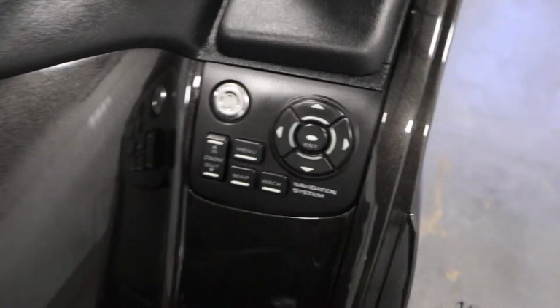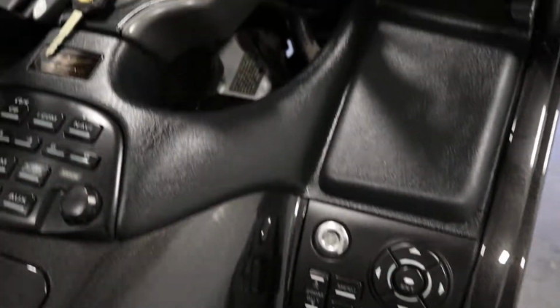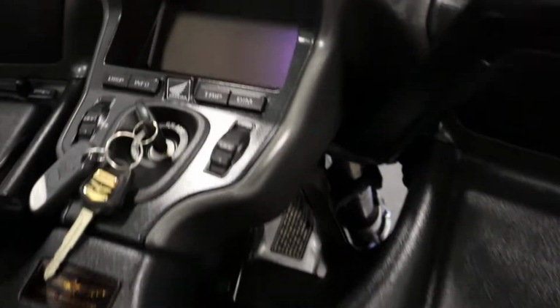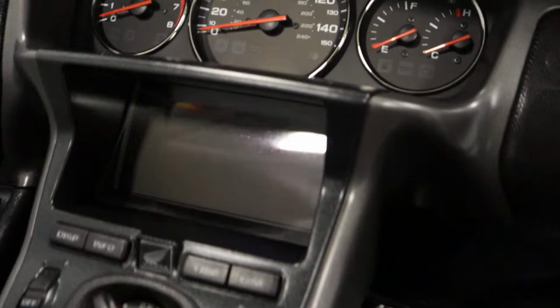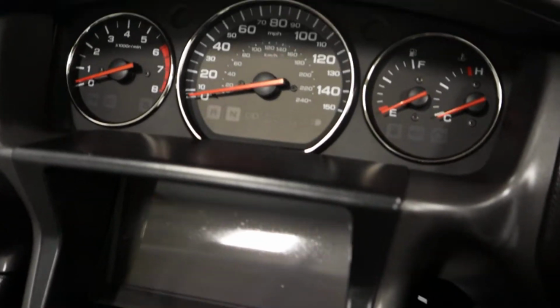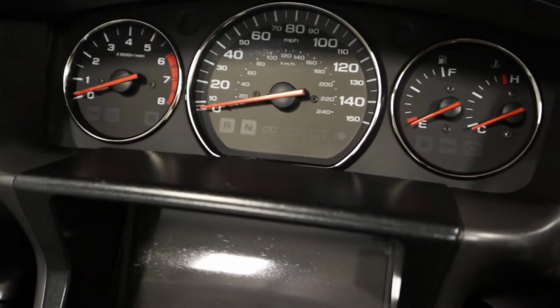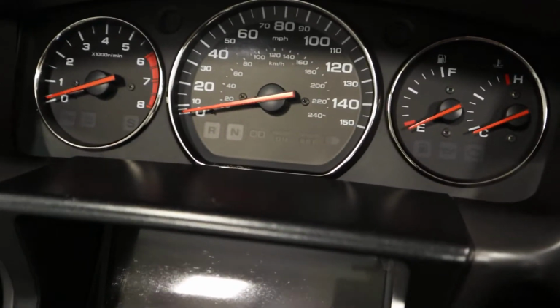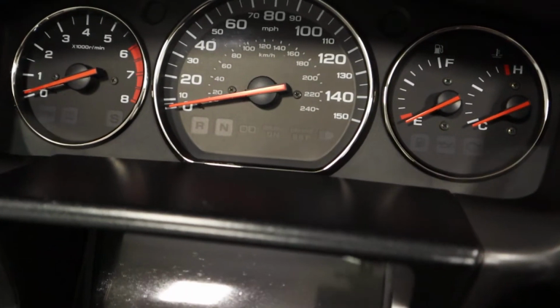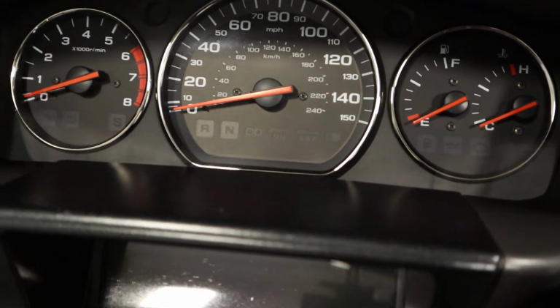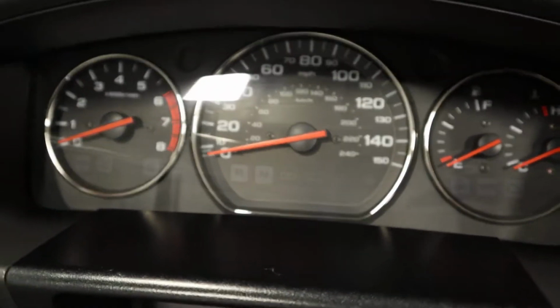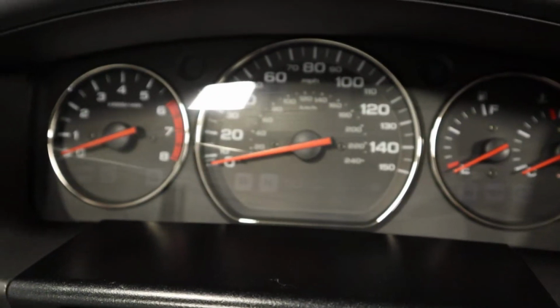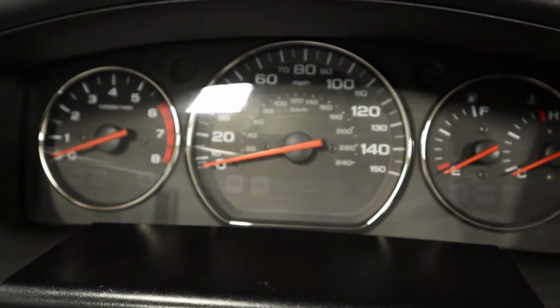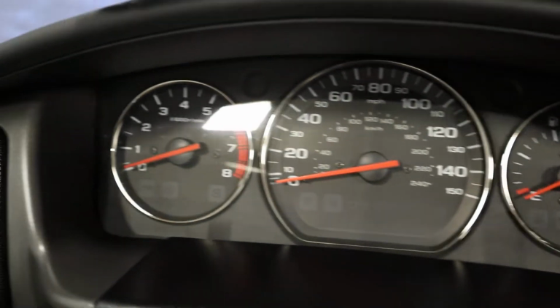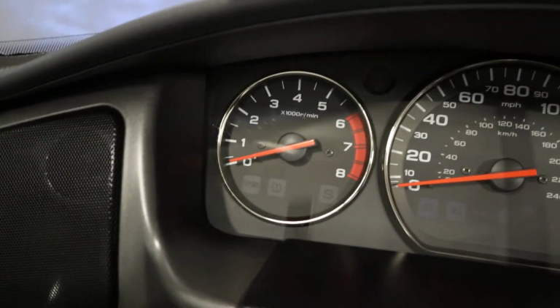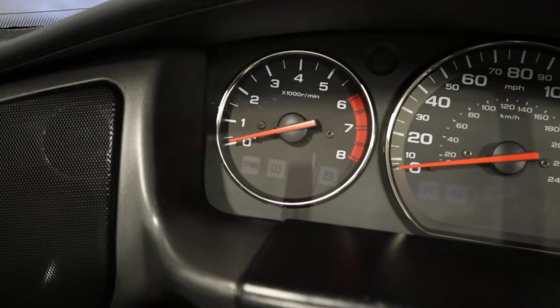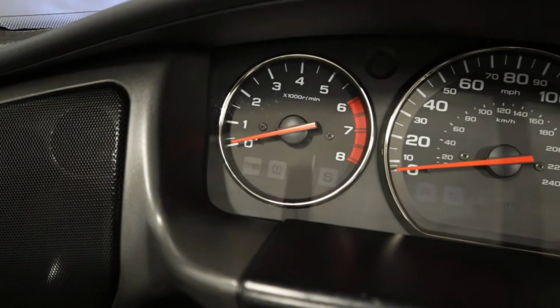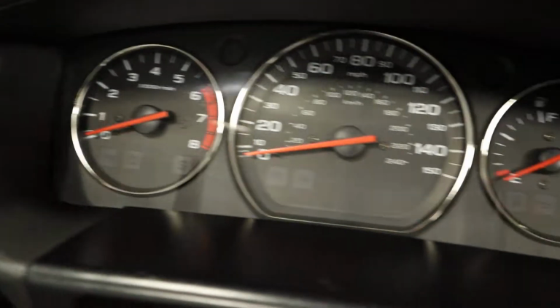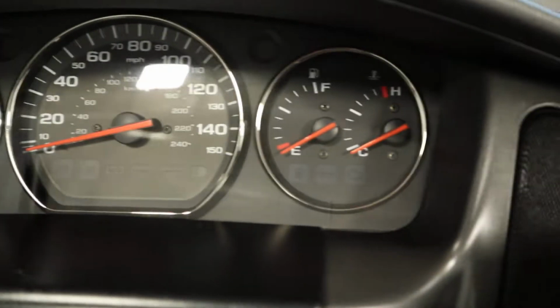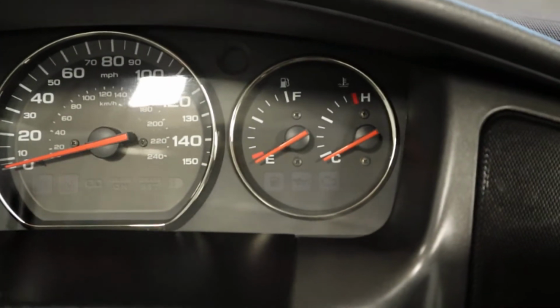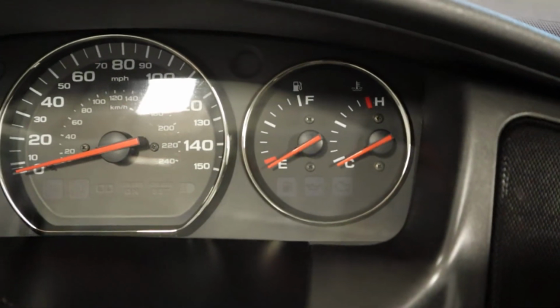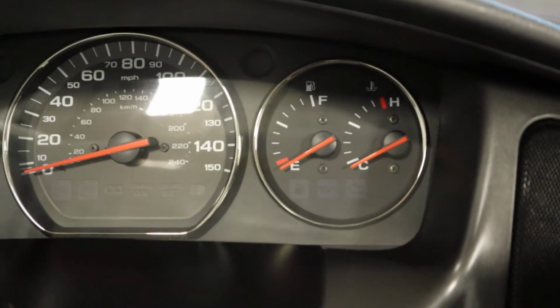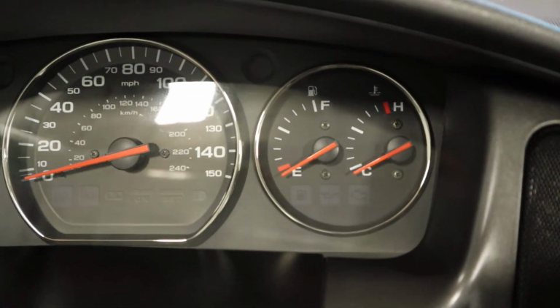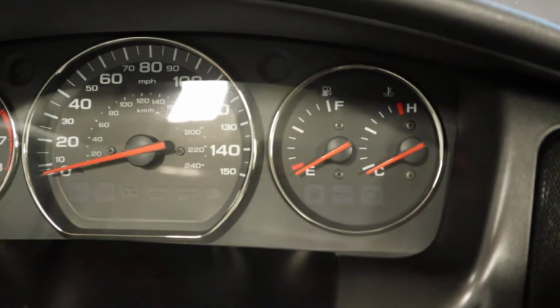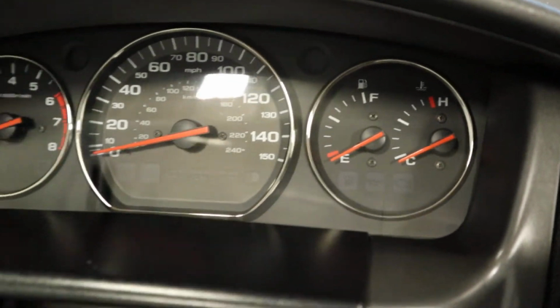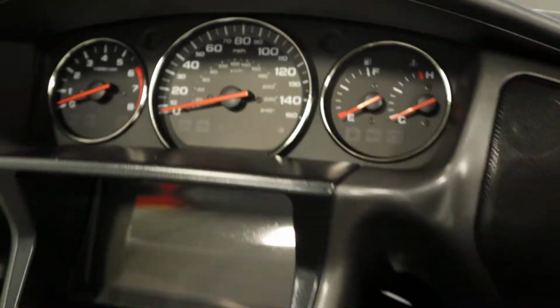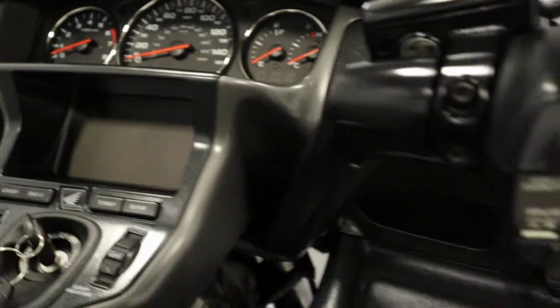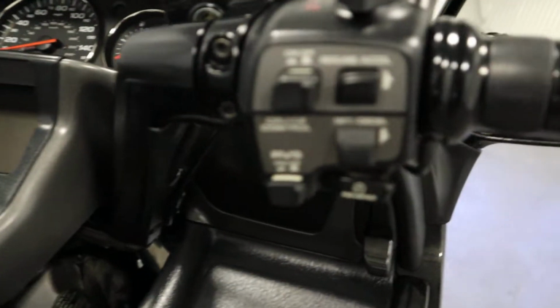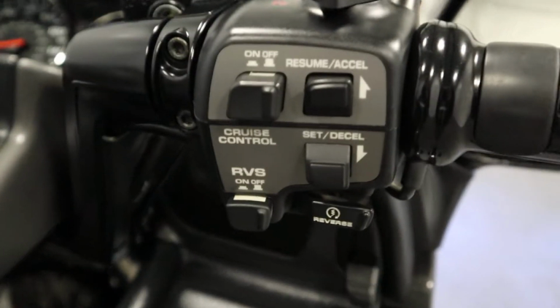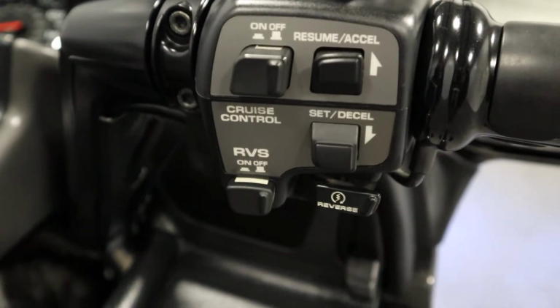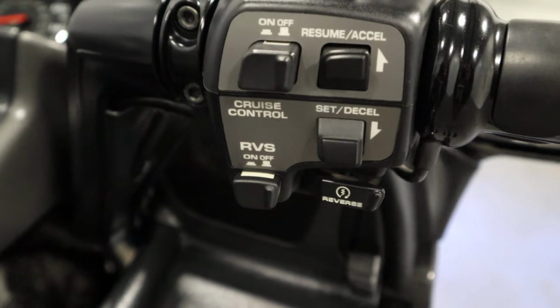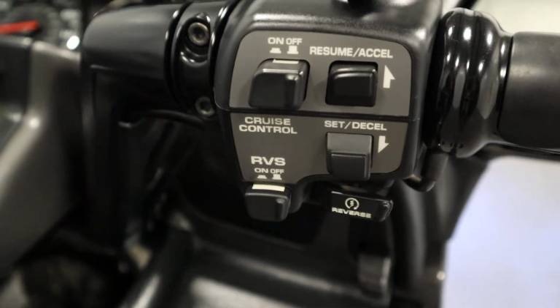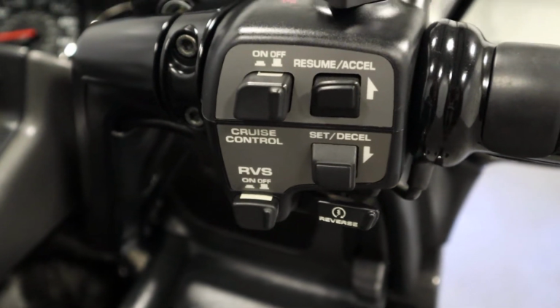It has analog gauges including speedometer, tachometer, fuel, and engine temperature. It also has cruise control.